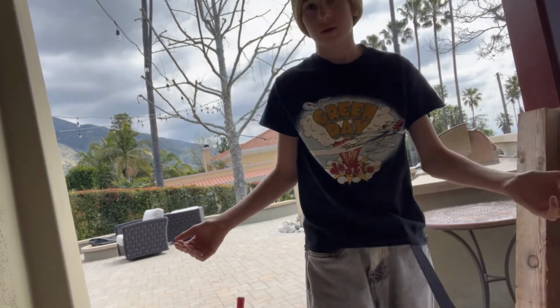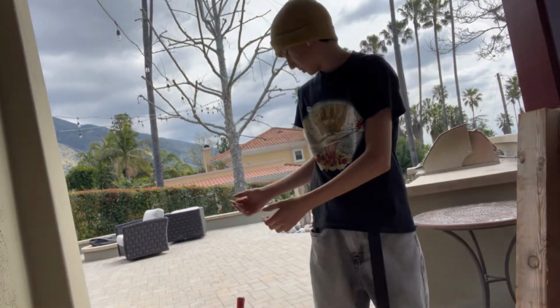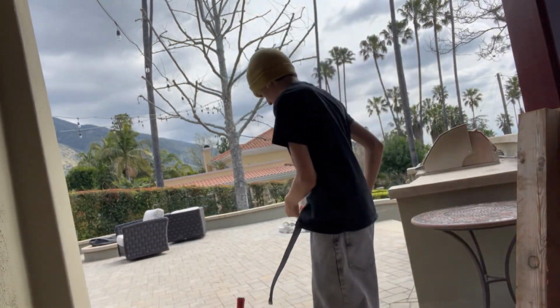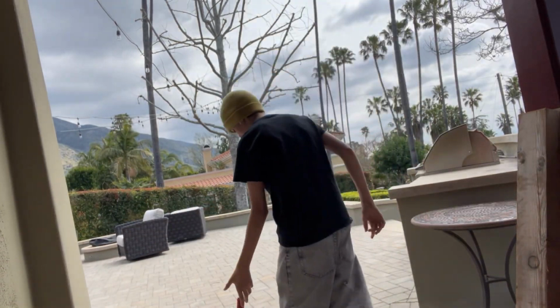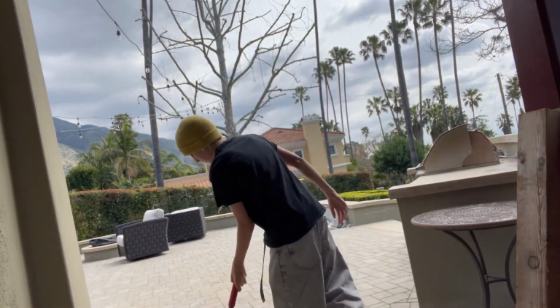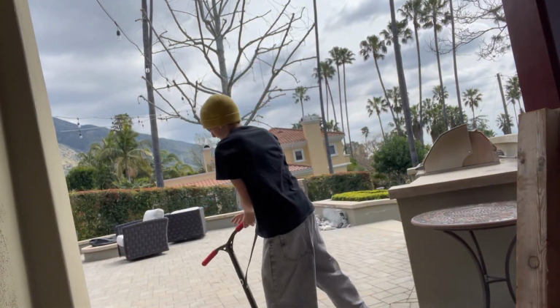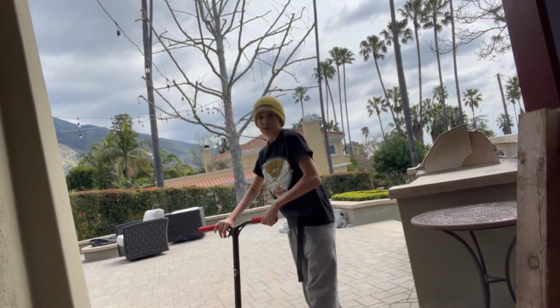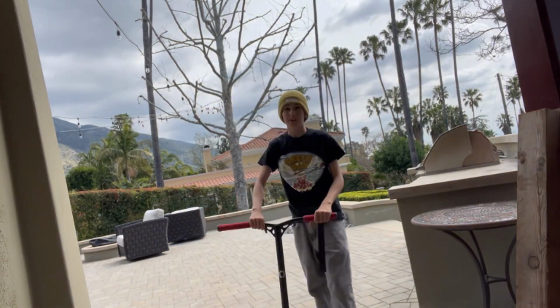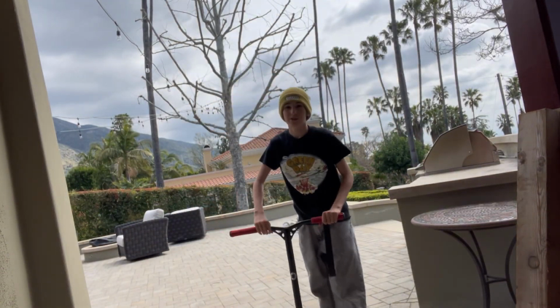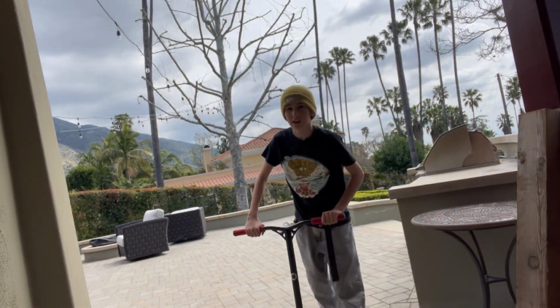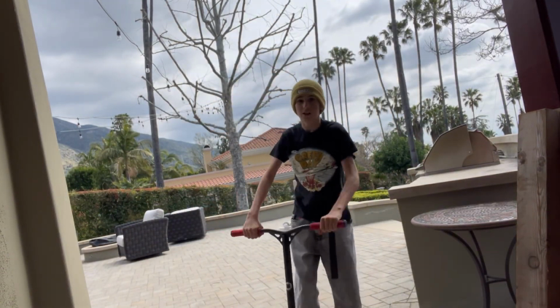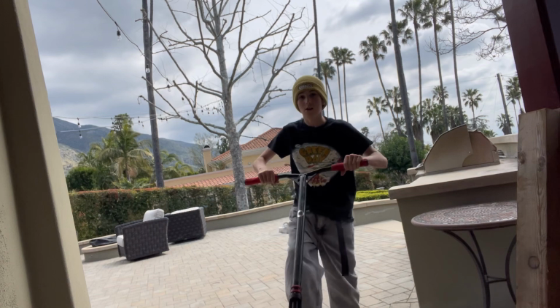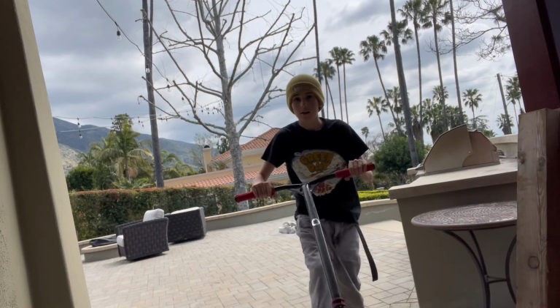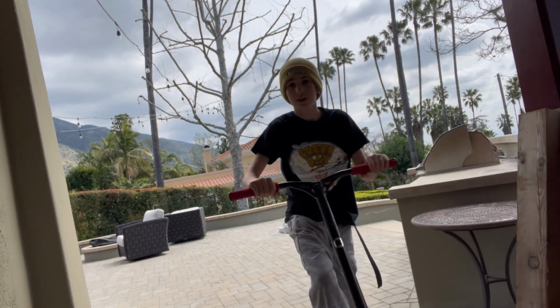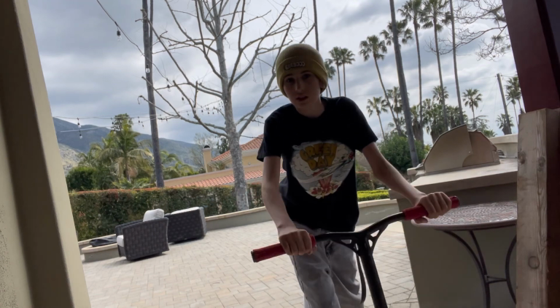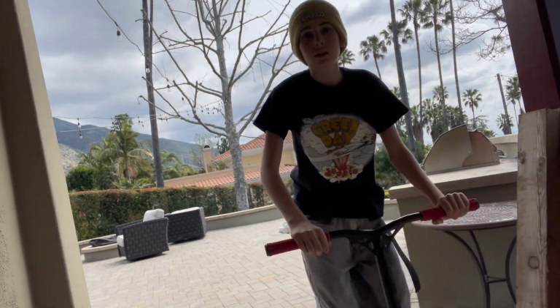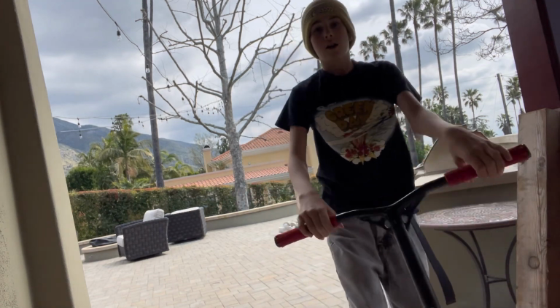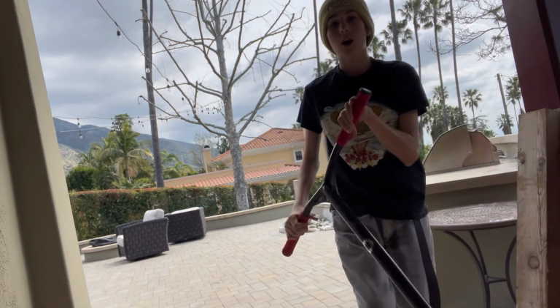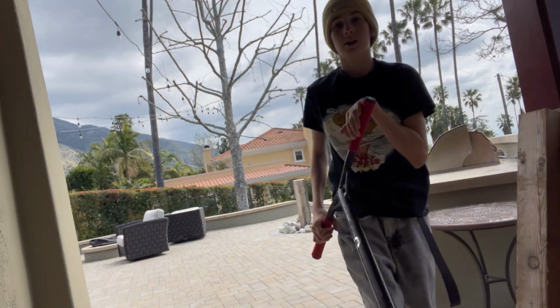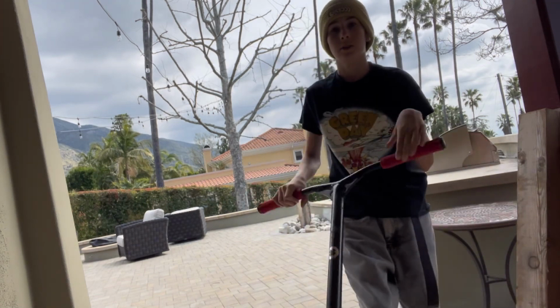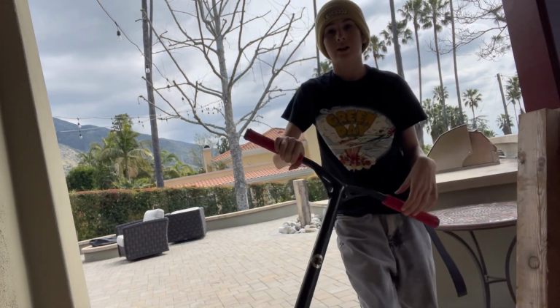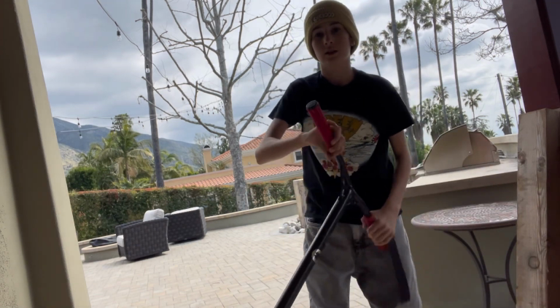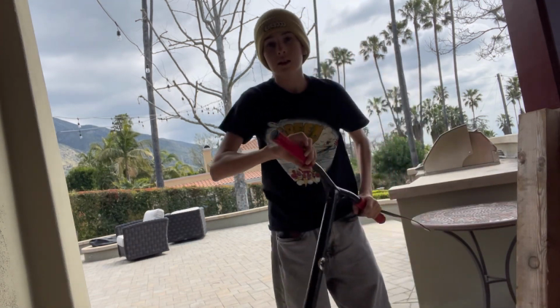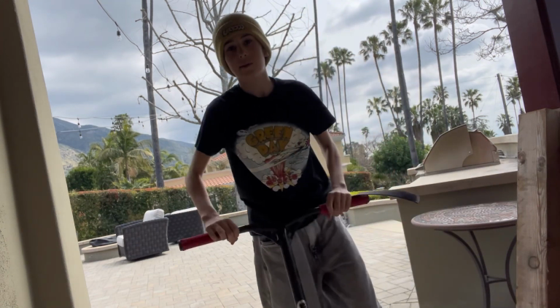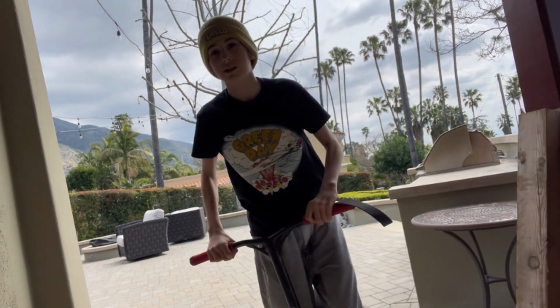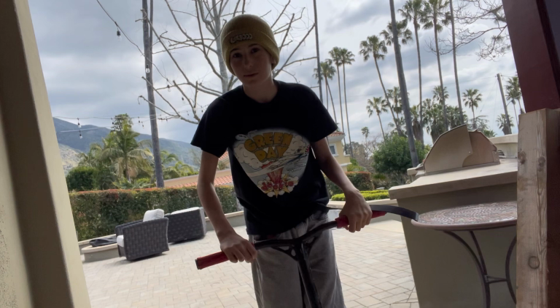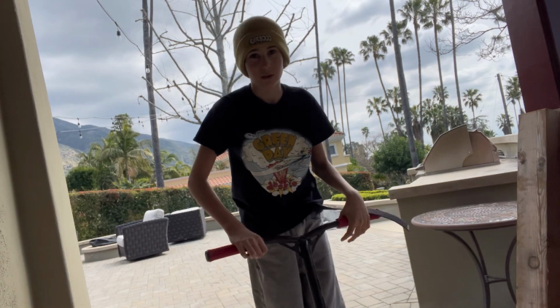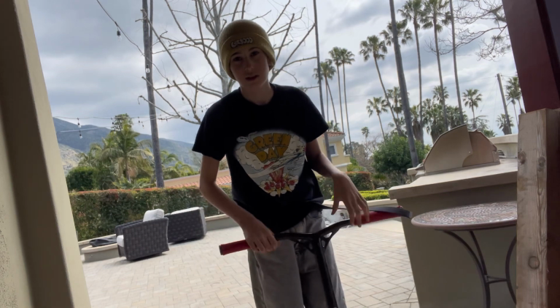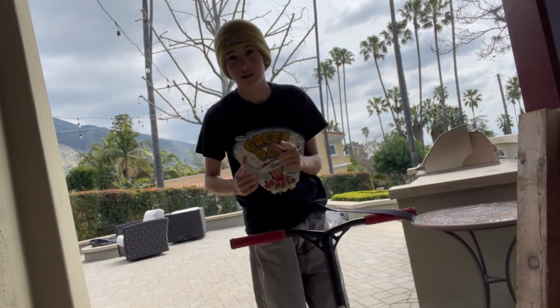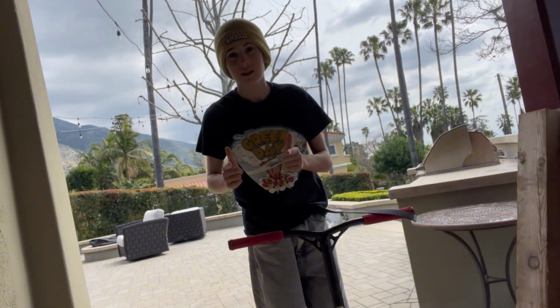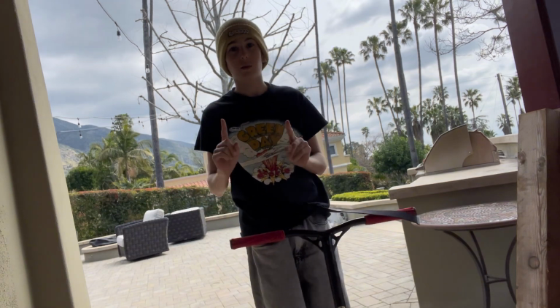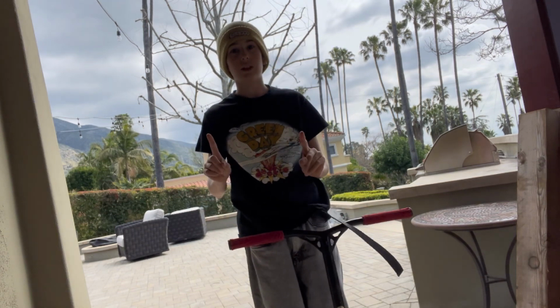What's up guys, today I'm going to teach you how to manual, hop on a curb in manual, and manual off a curb, all in one video.